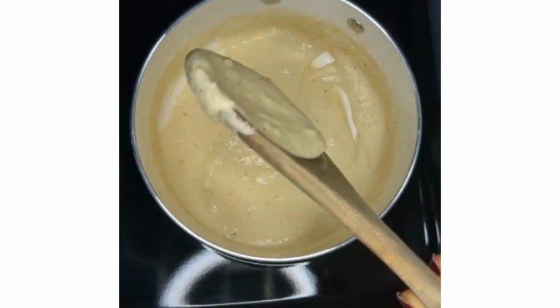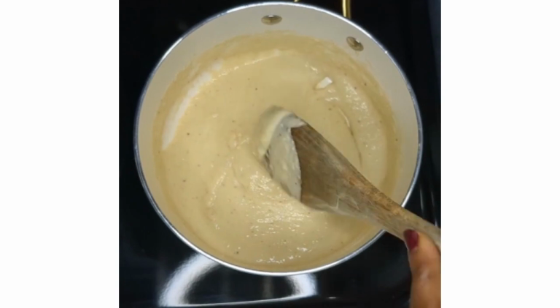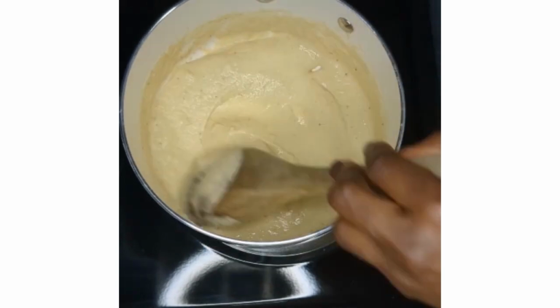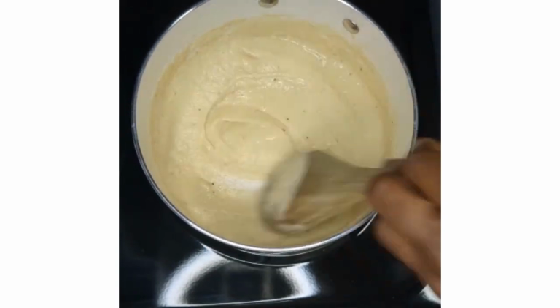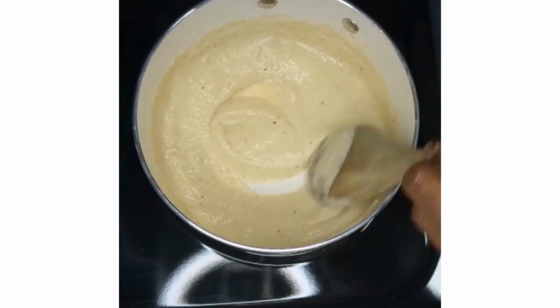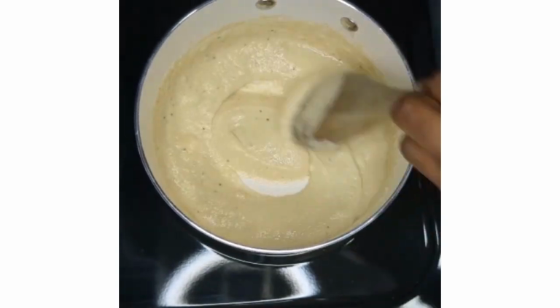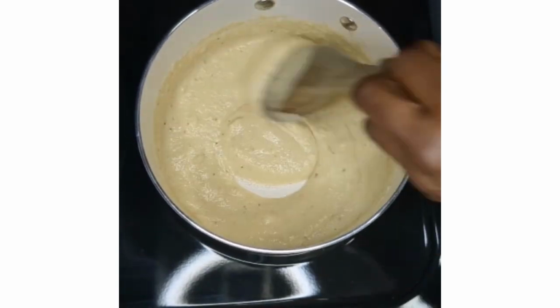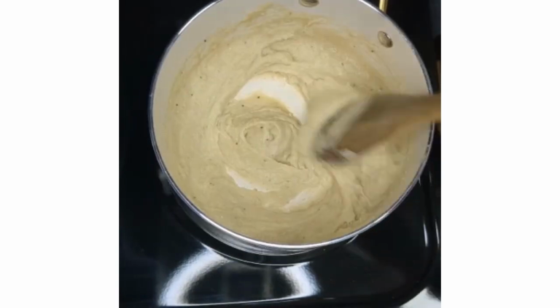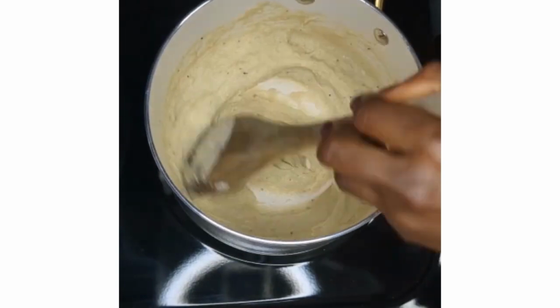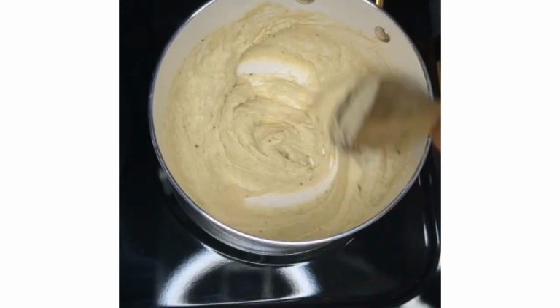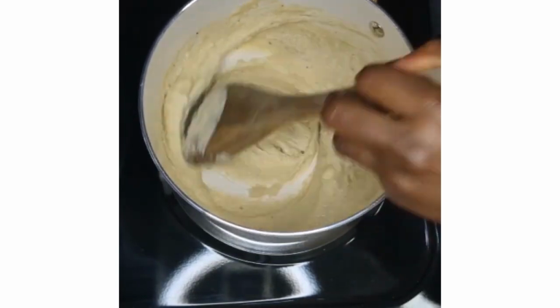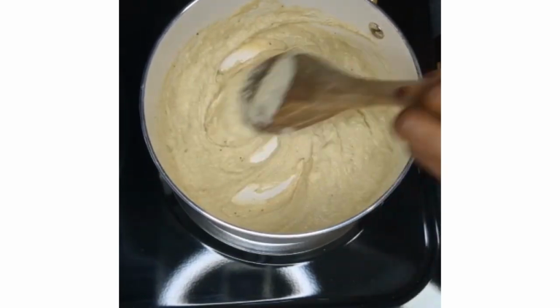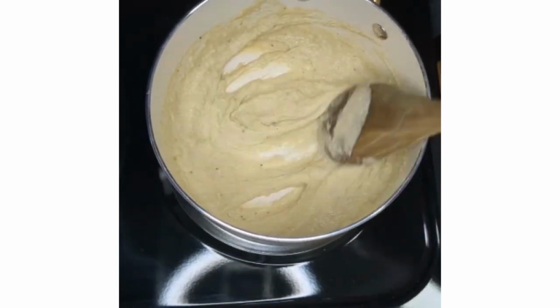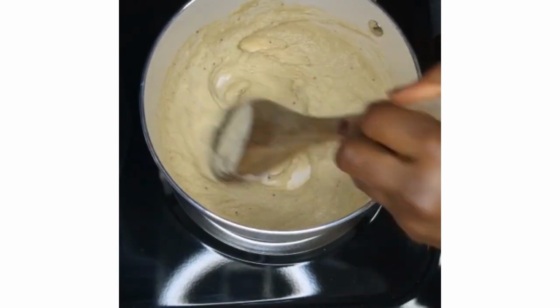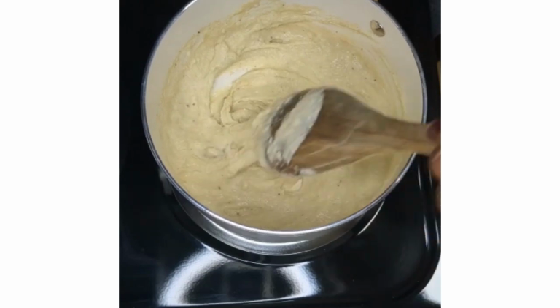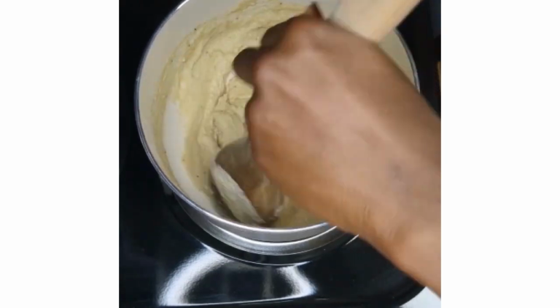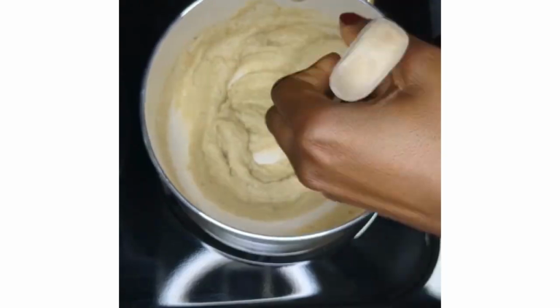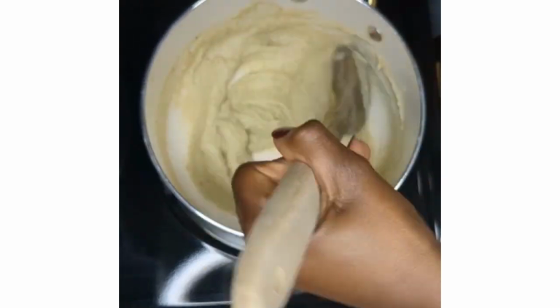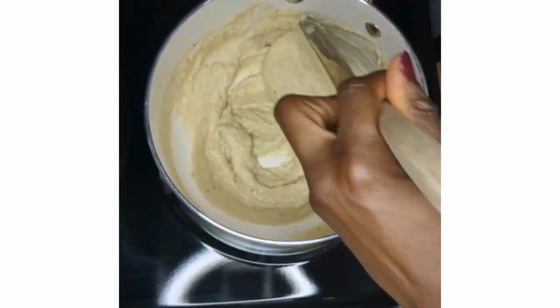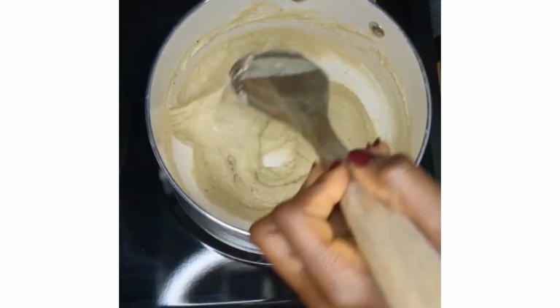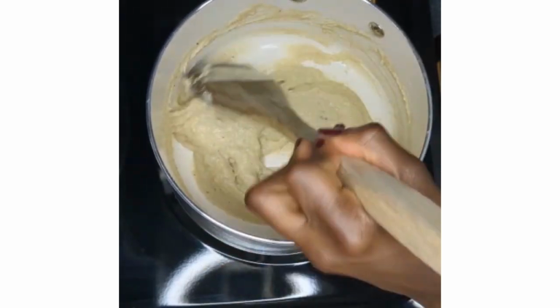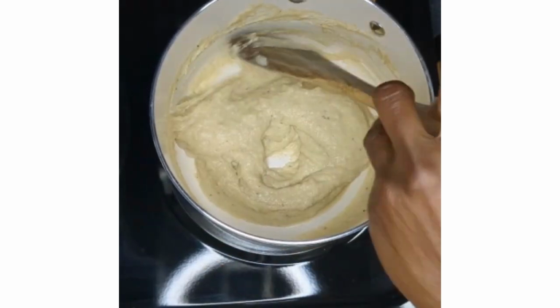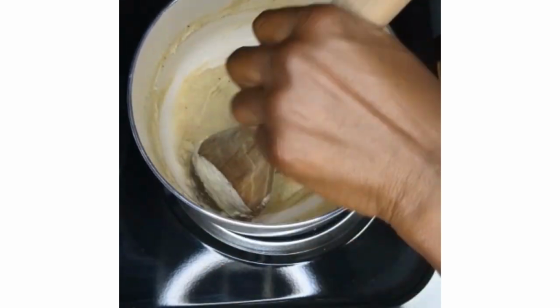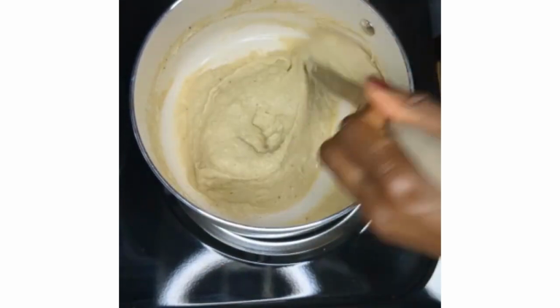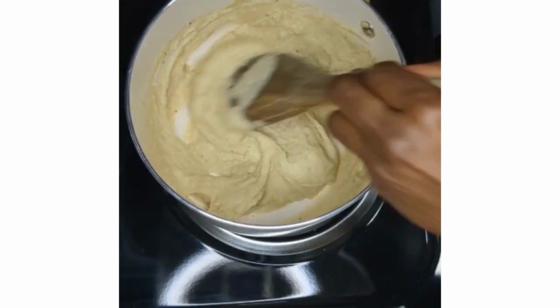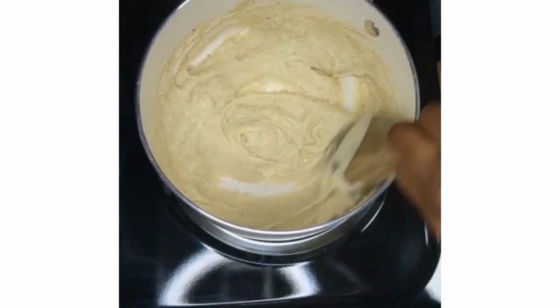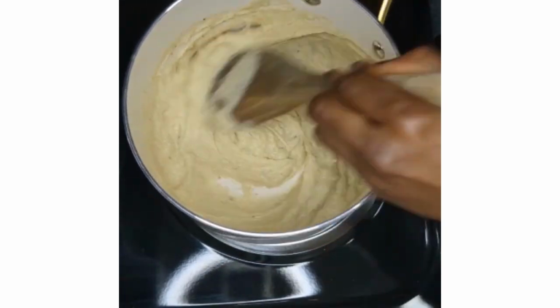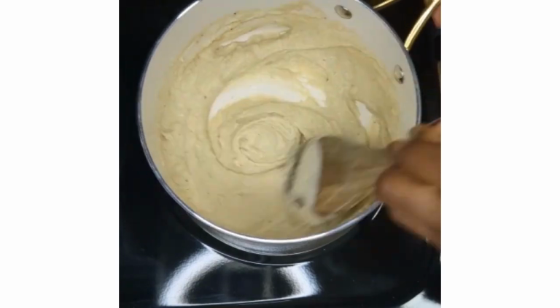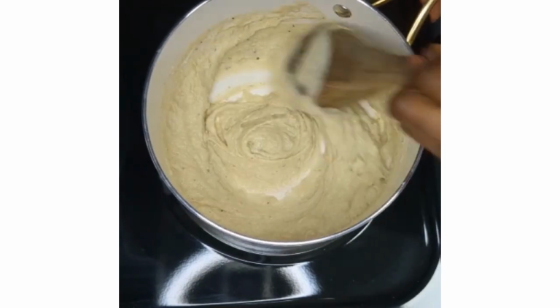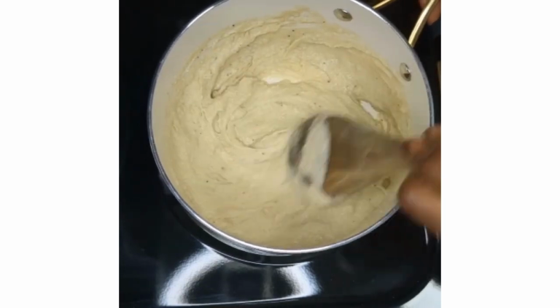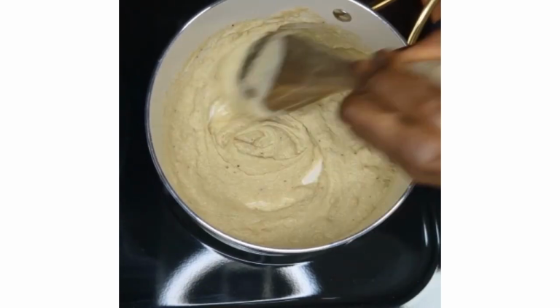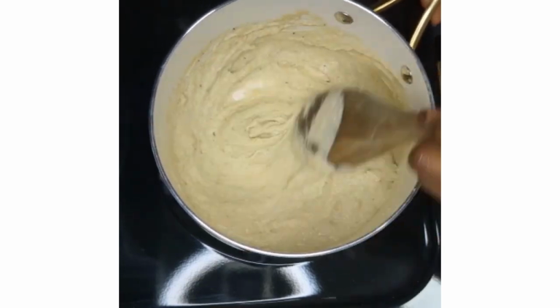A way to know that the mixture is well cooked is when the color and consistency change. You want the color to change and the consistency to thicken and become somewhat elastic.